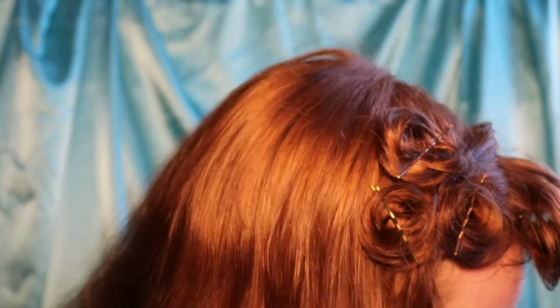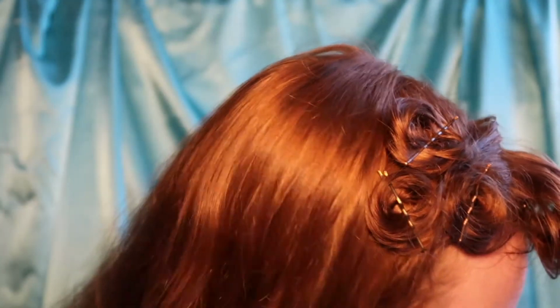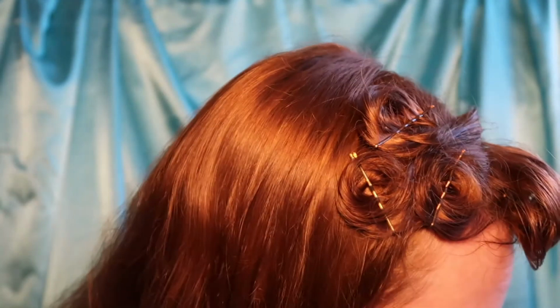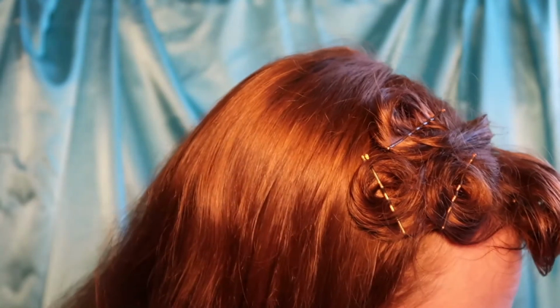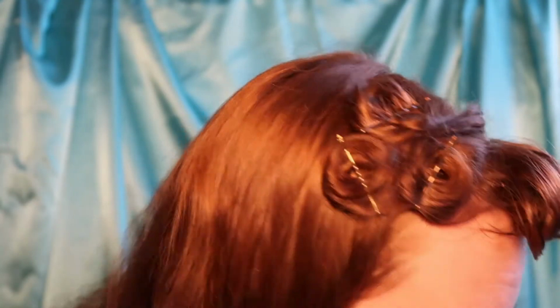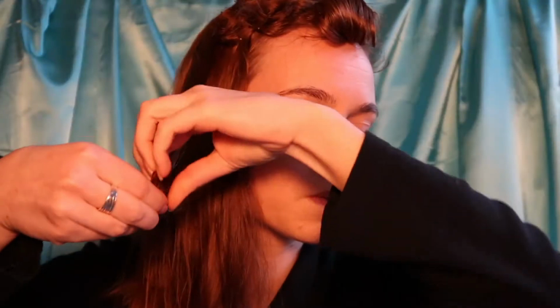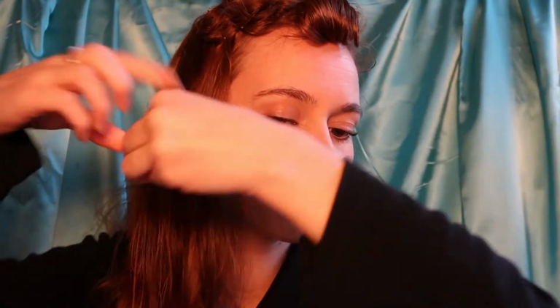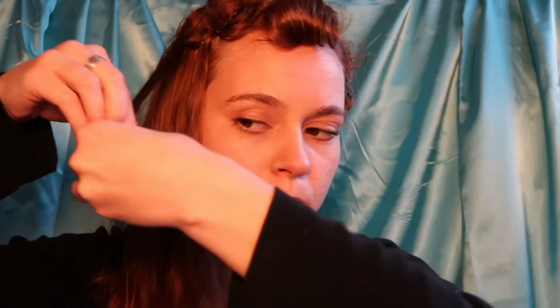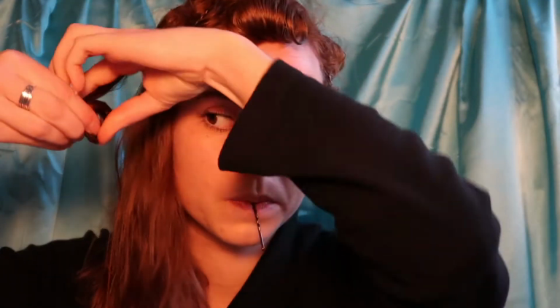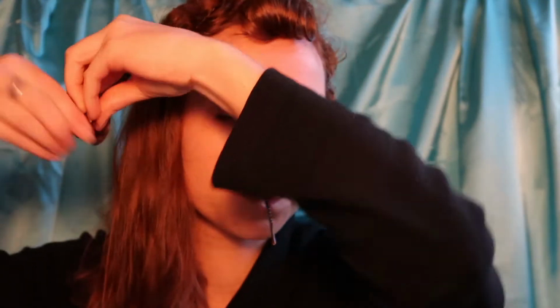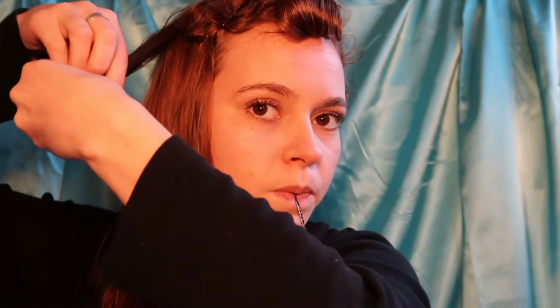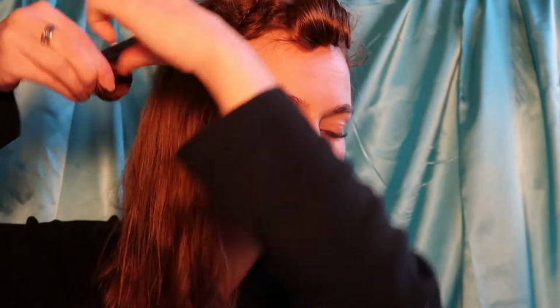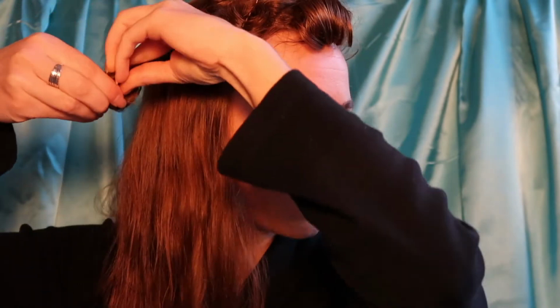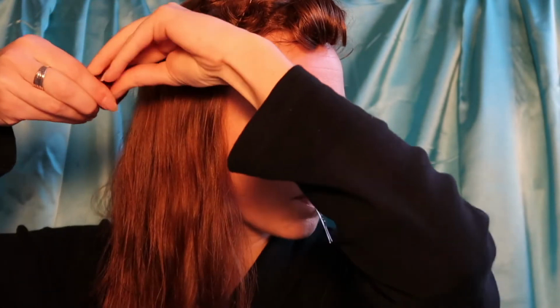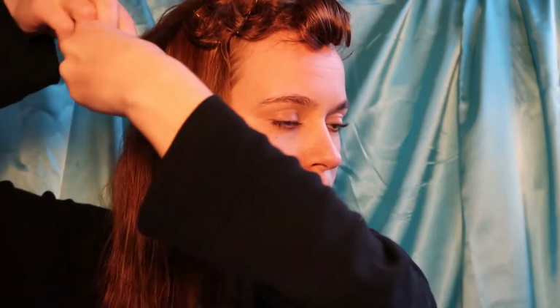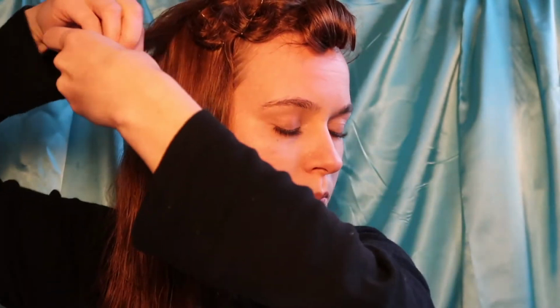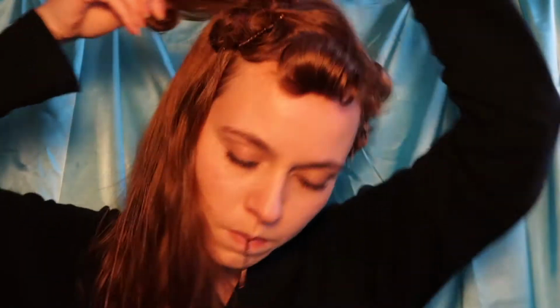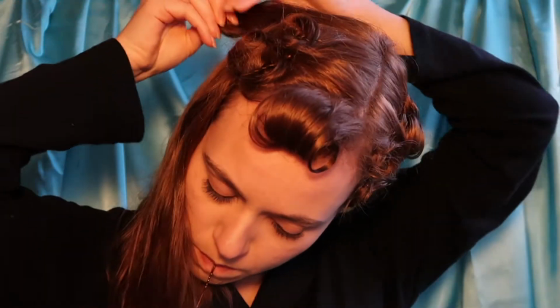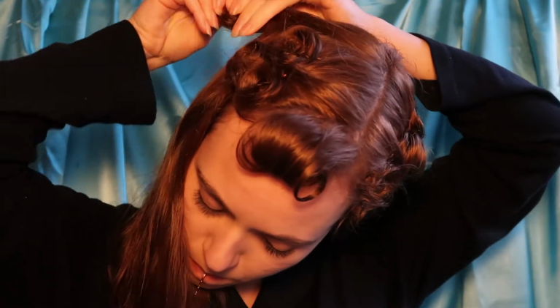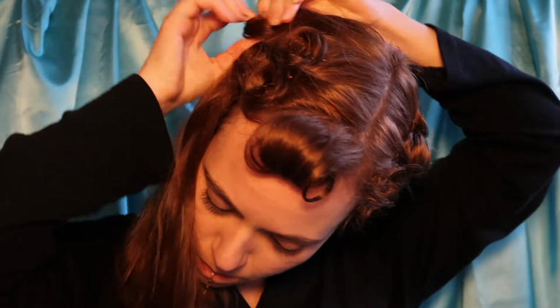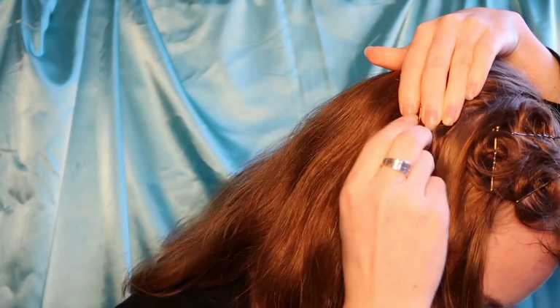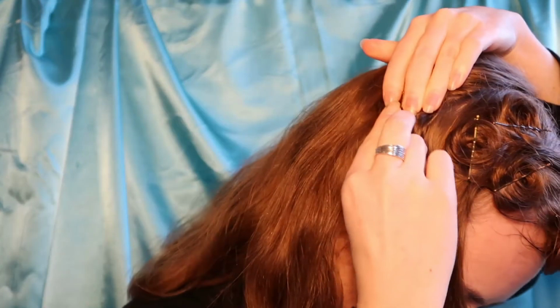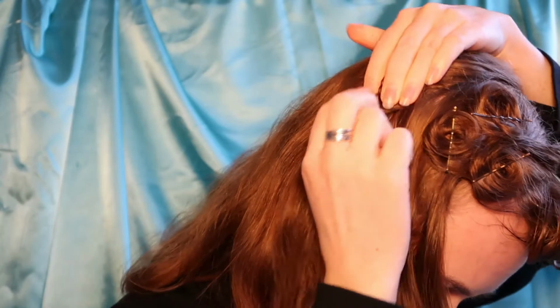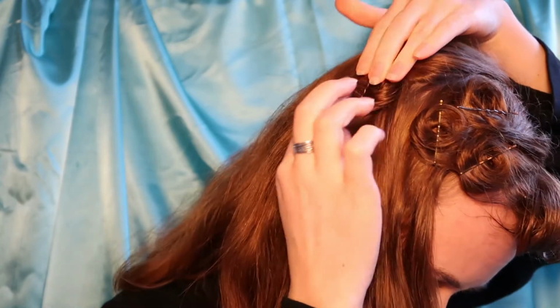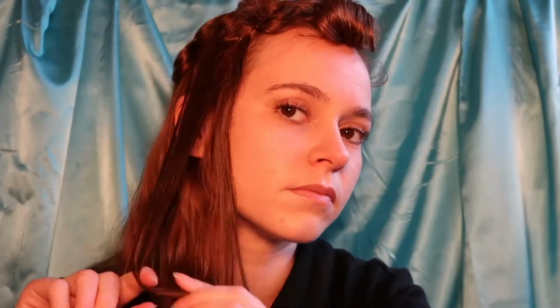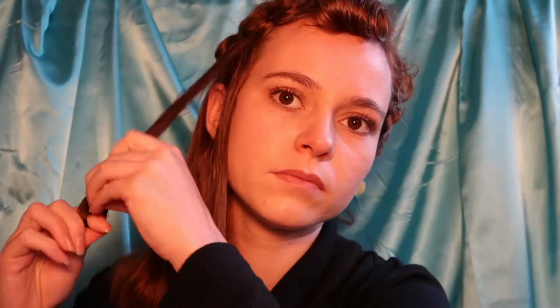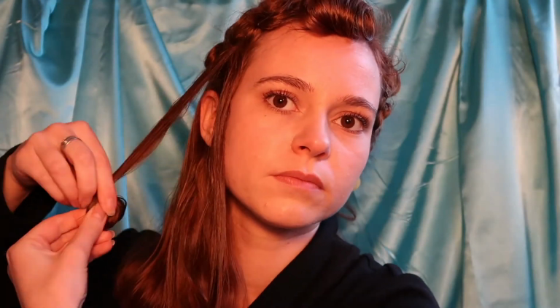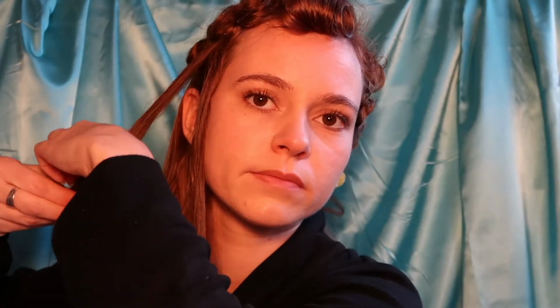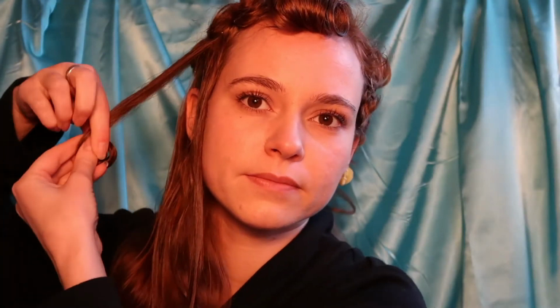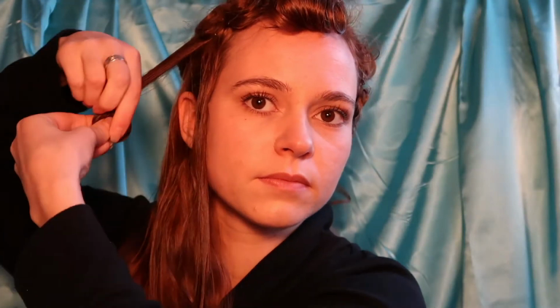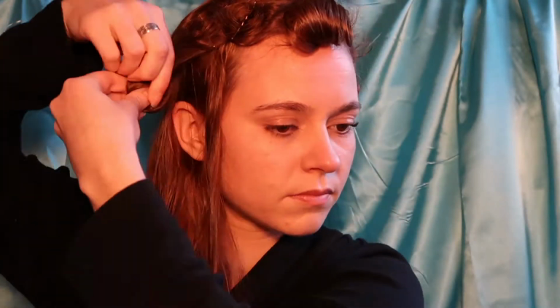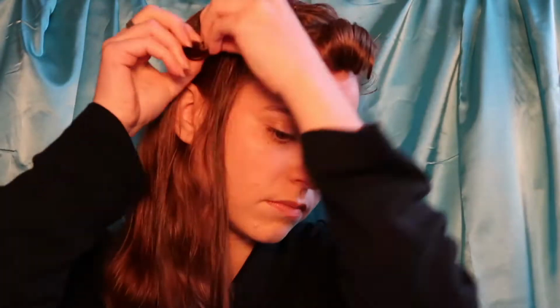Now once those top curls are done, you're just going to go ahead and repeat what you did on the other side of your hair, alternating the curls as you go. One row facing towards your face, the next row facing away, the next row facing towards your face, and then finishing with the foam rollers on the bottom.